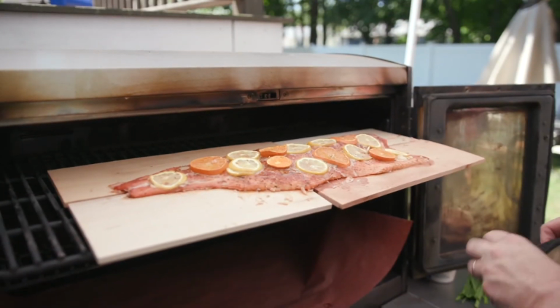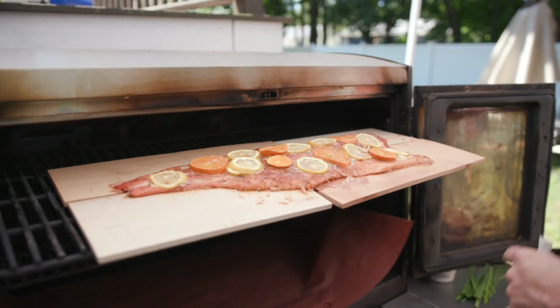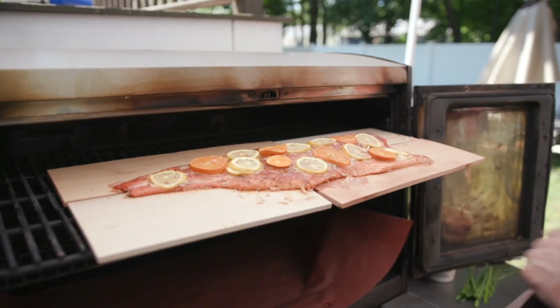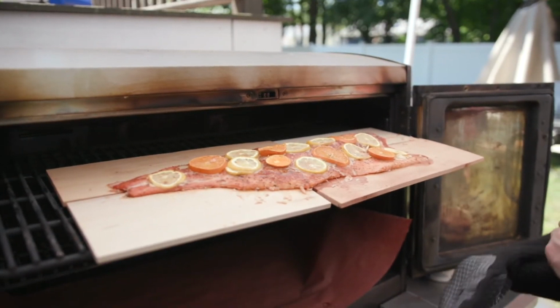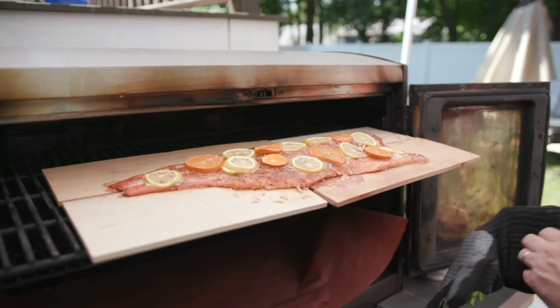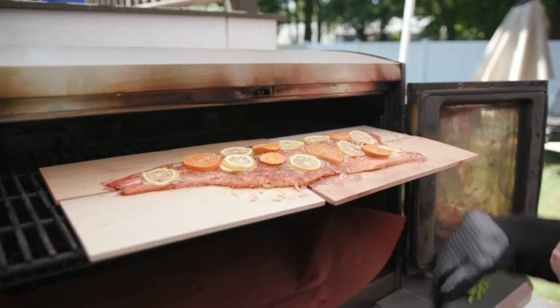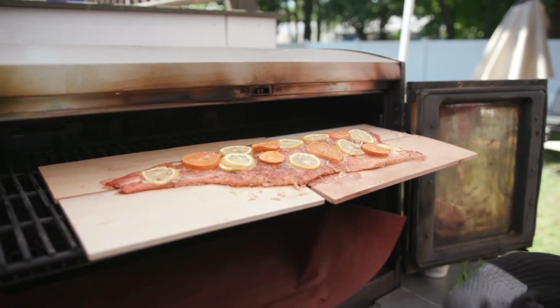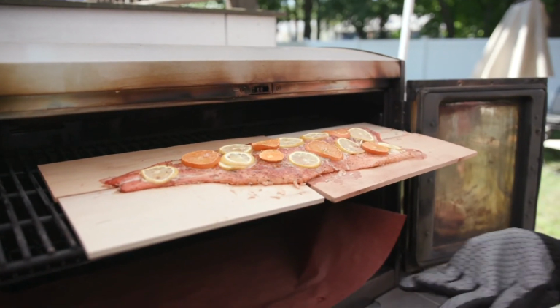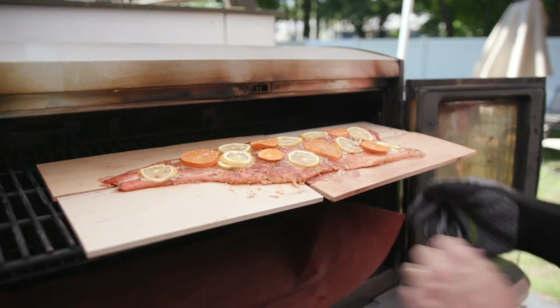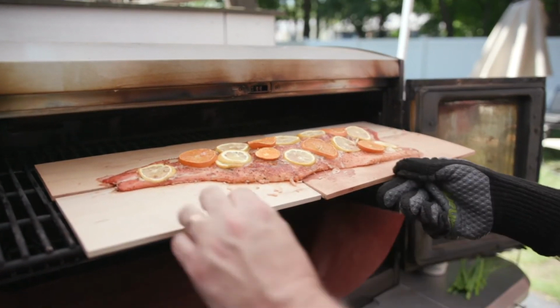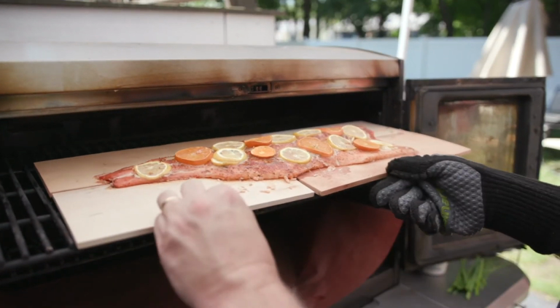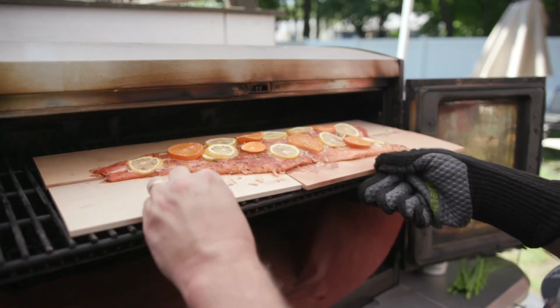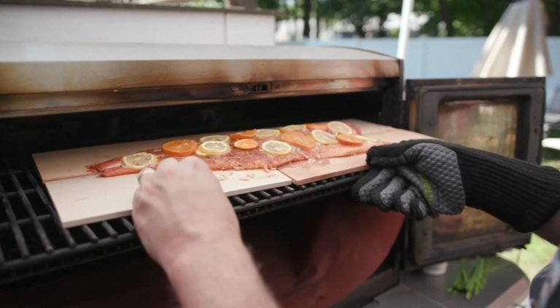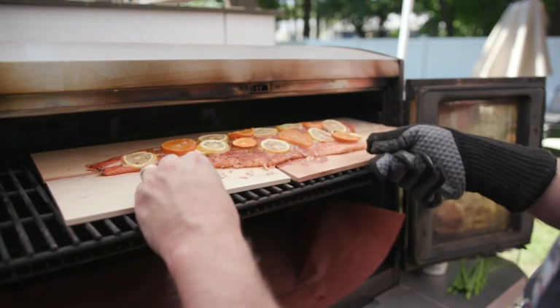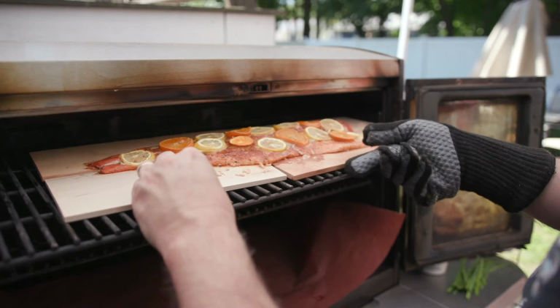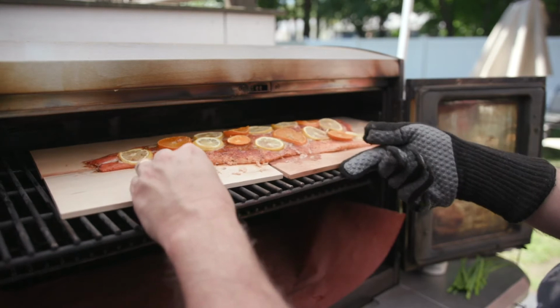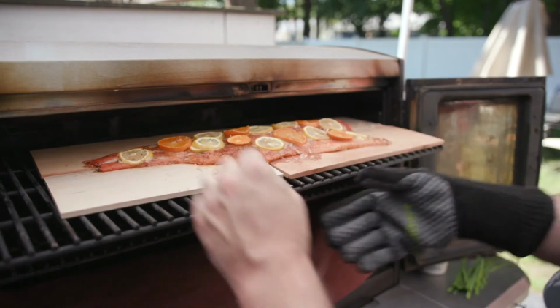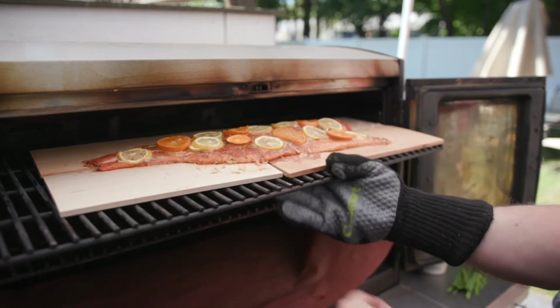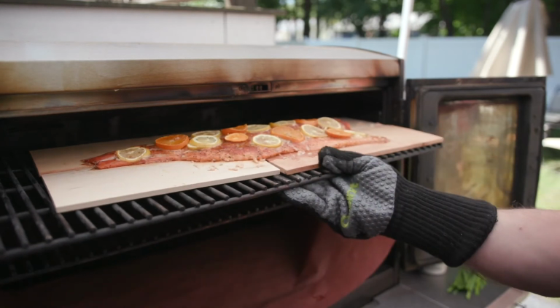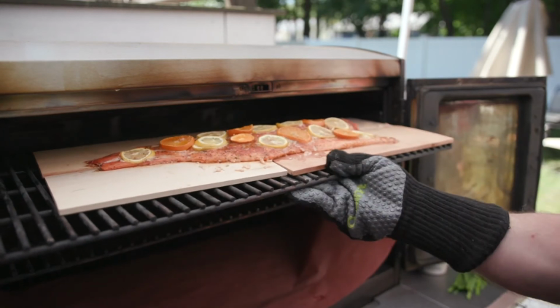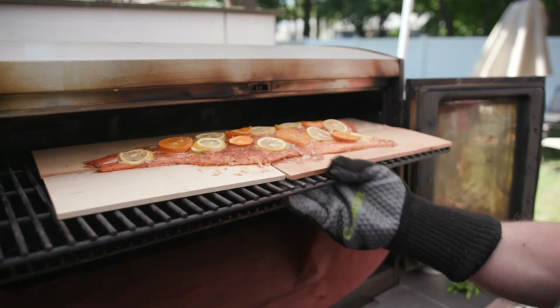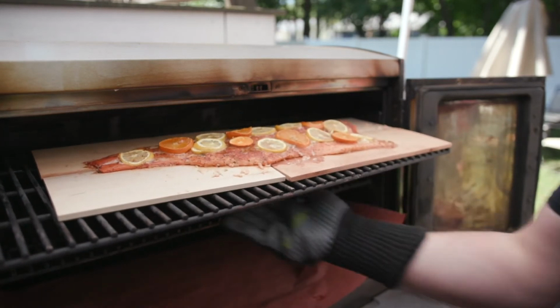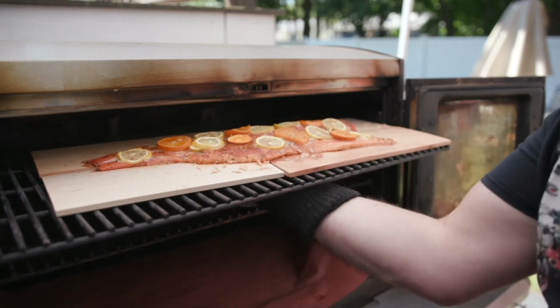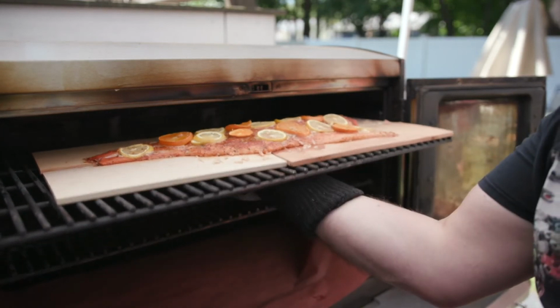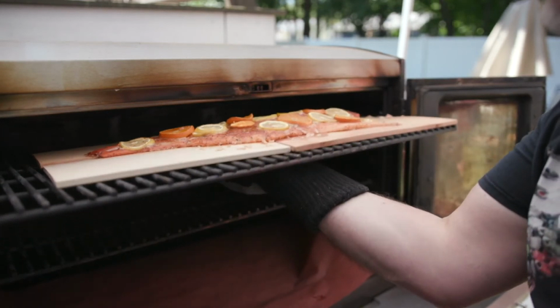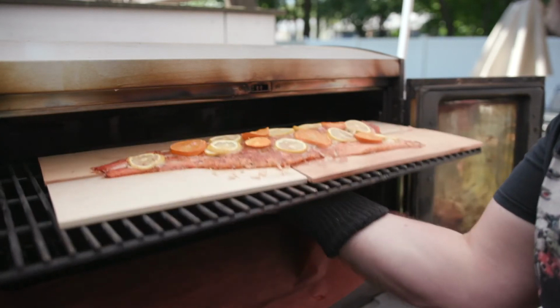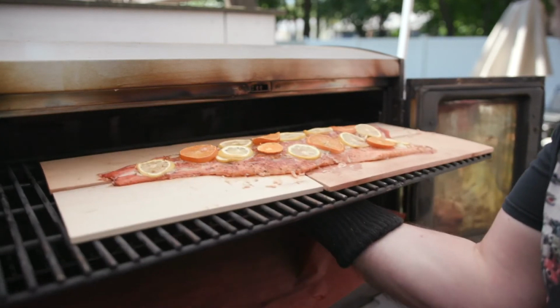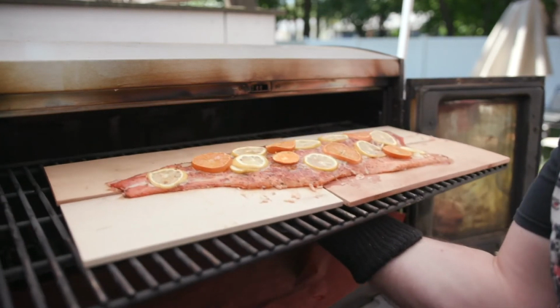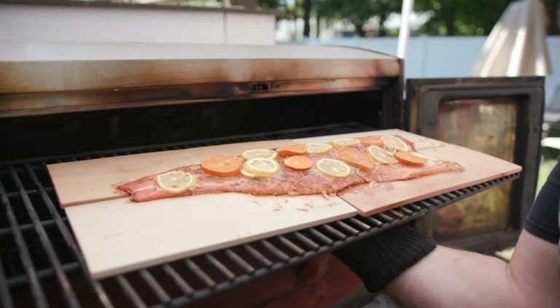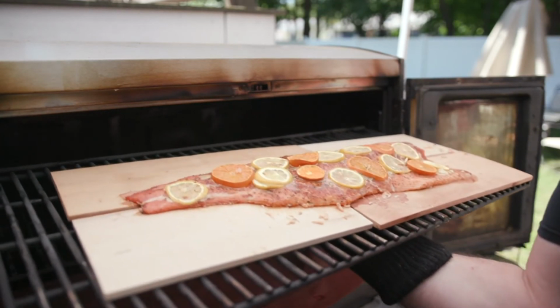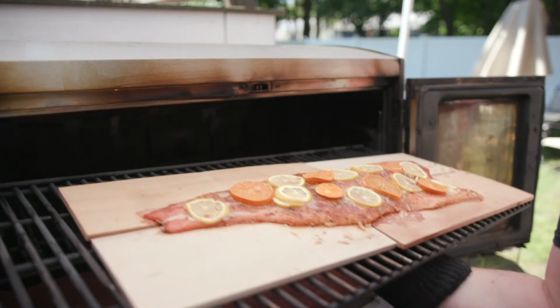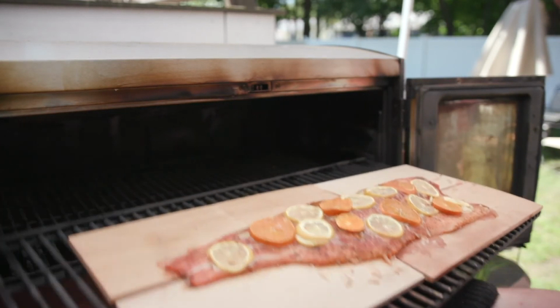Moment of truth. I always say that and then I blow a big giant pancake or something. I'm going to stop saying moment of truth.